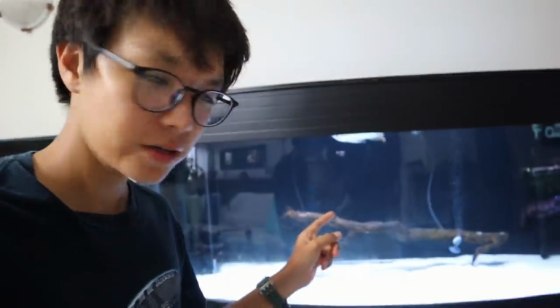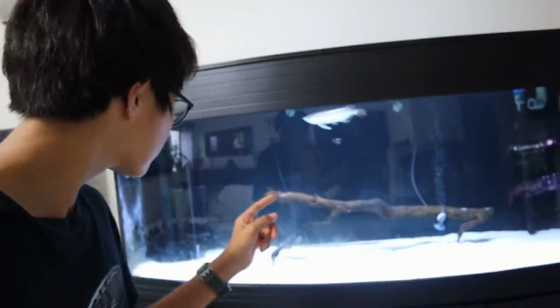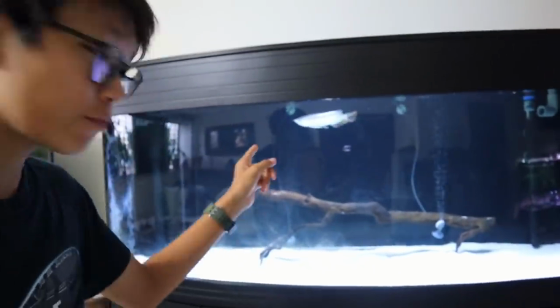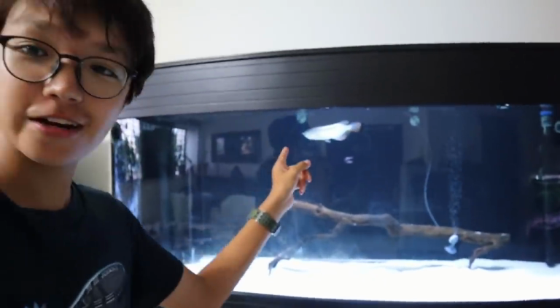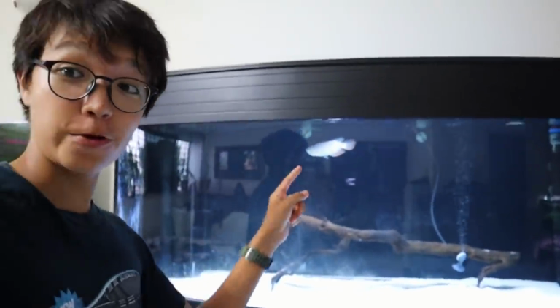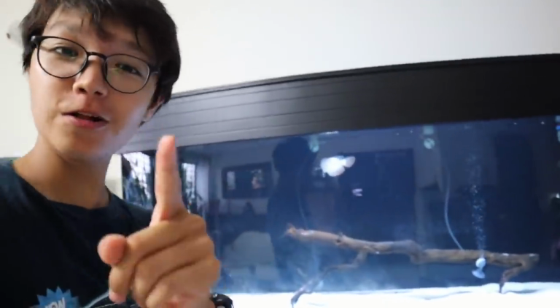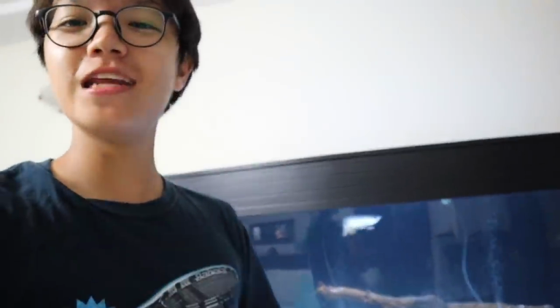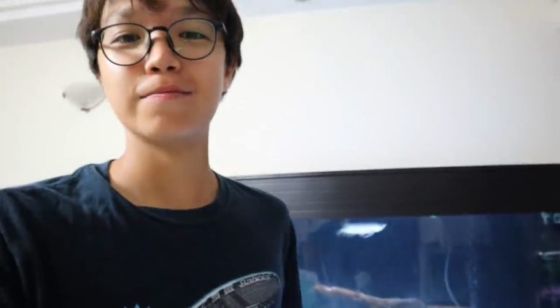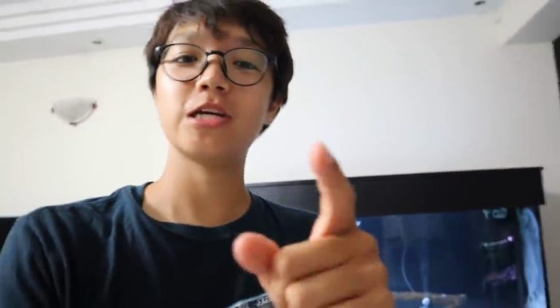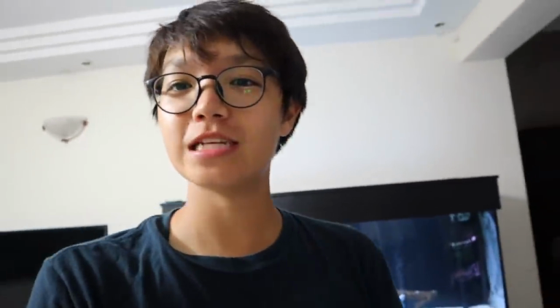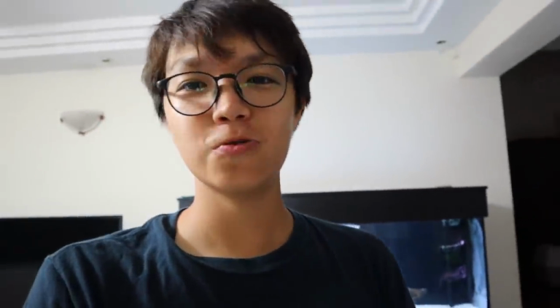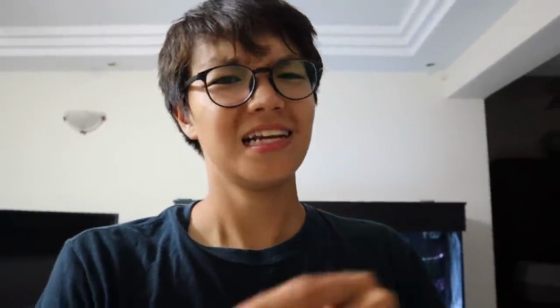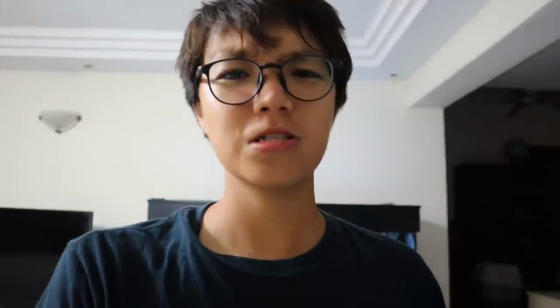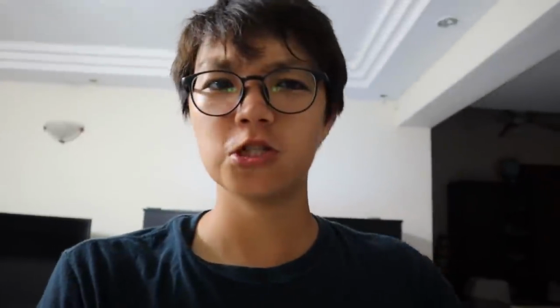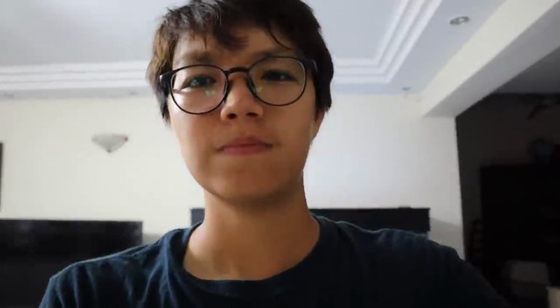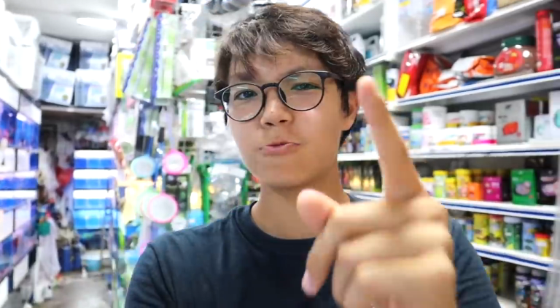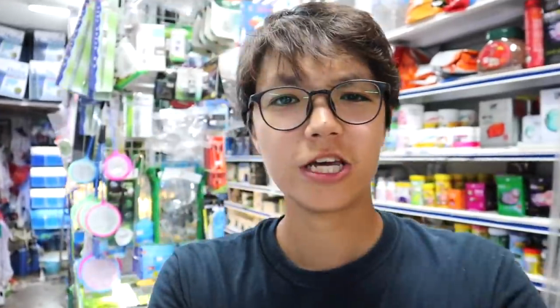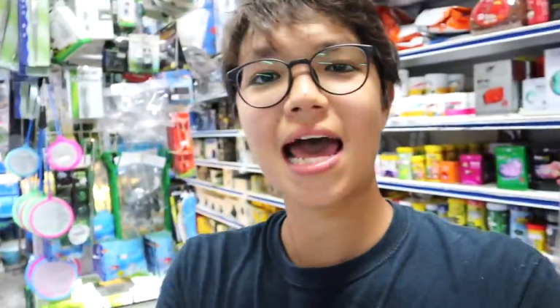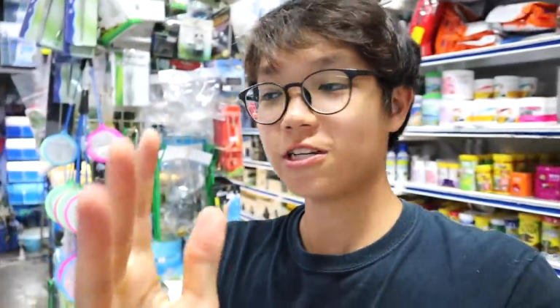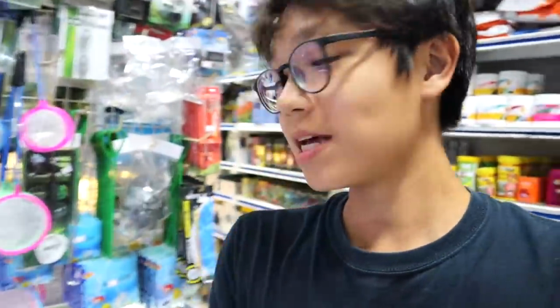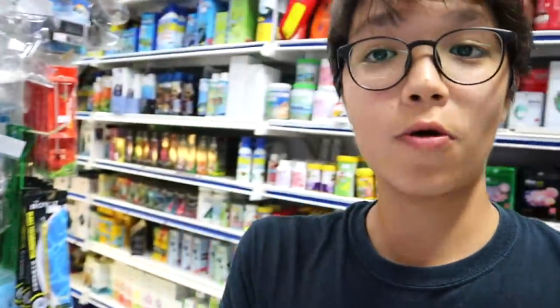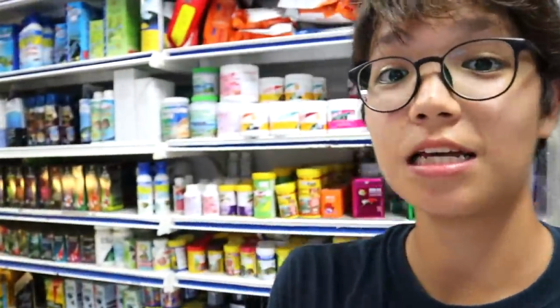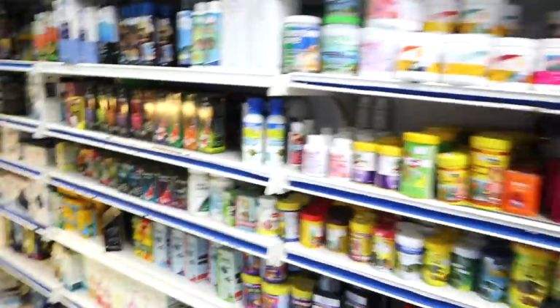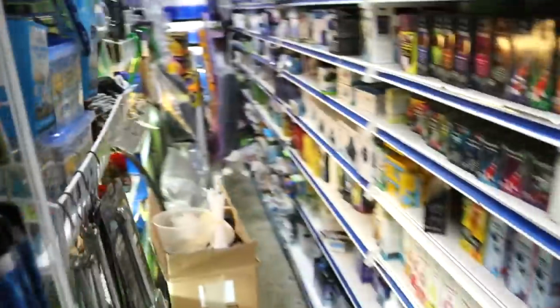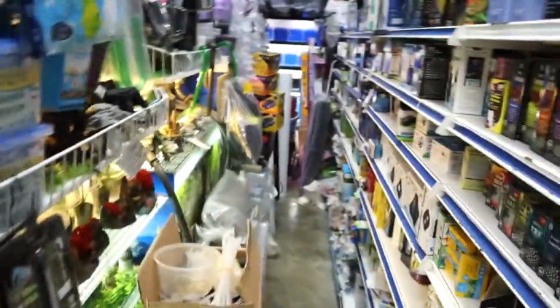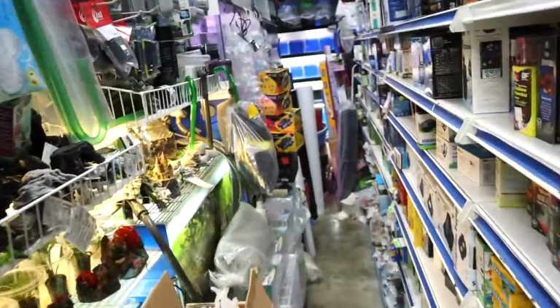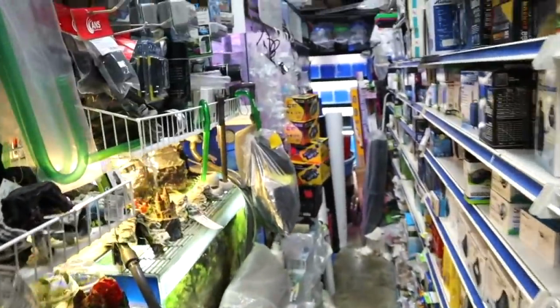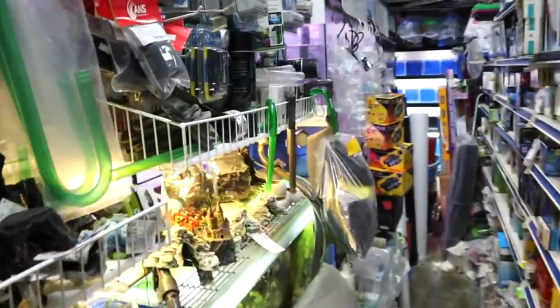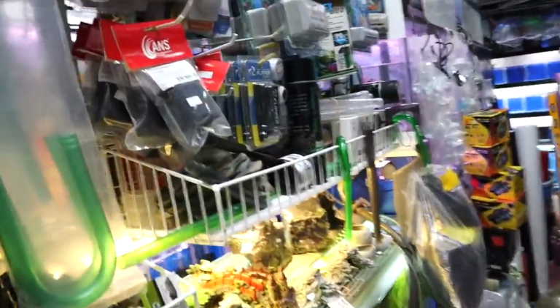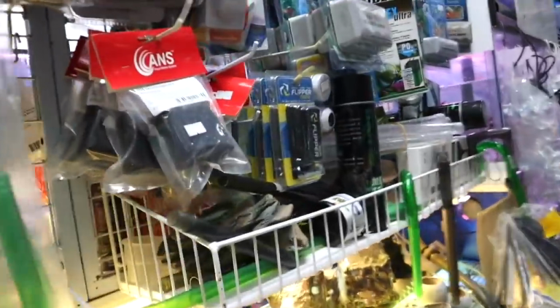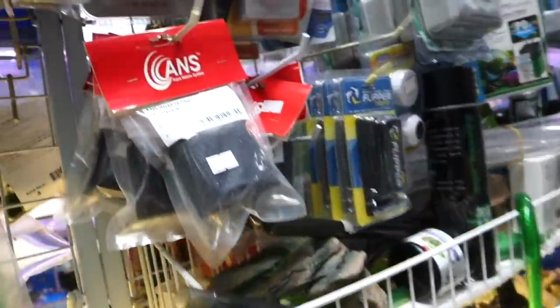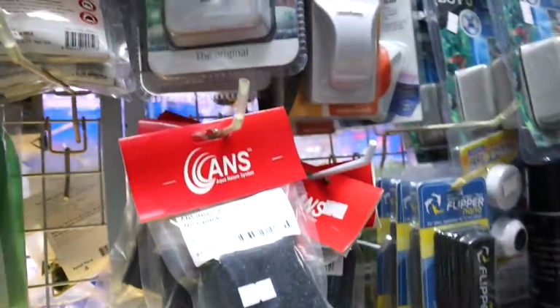There he is! We will be feeding him so make sure you stay tuned. Let's go to the fish store. We are here at the fish store. Let's go and take a look at the magnet cleaners, the algae scrubbers or whatever you call them.